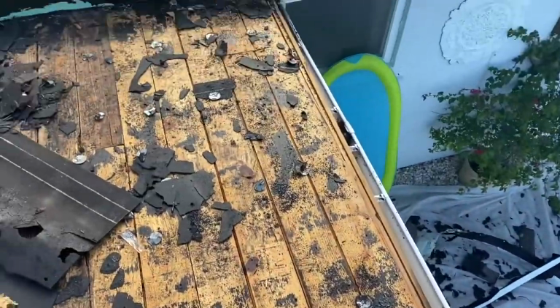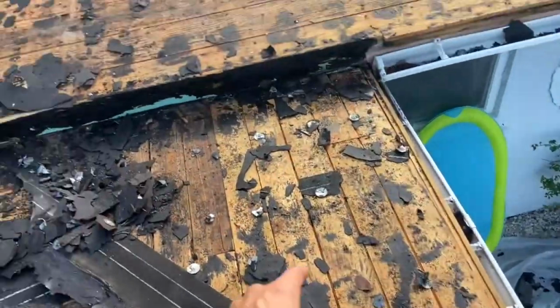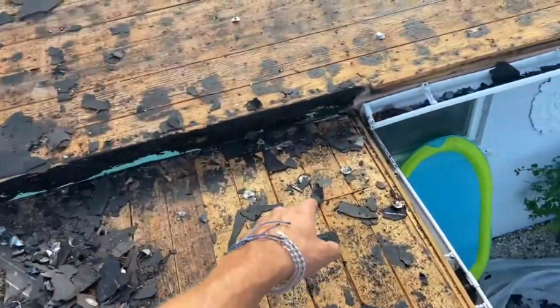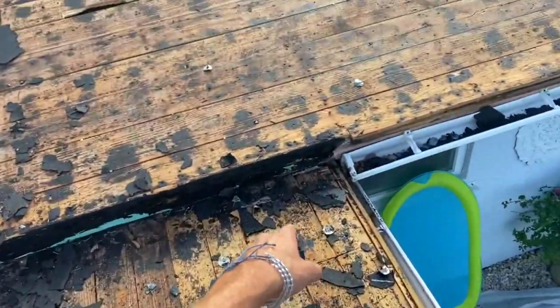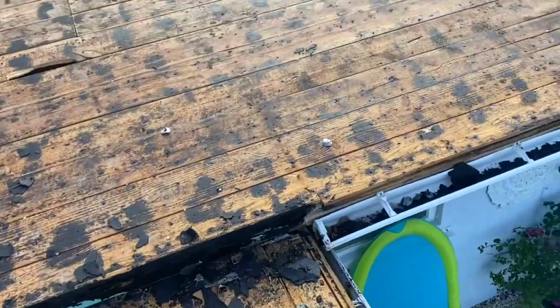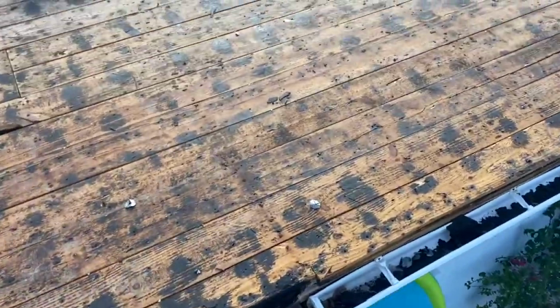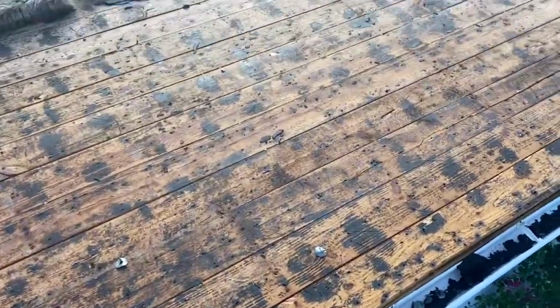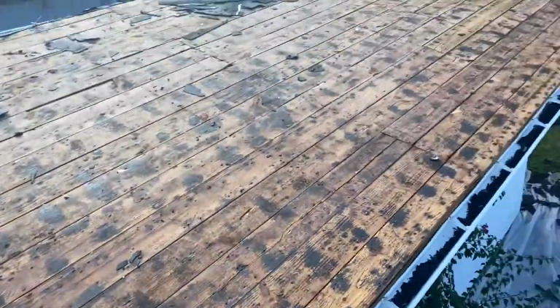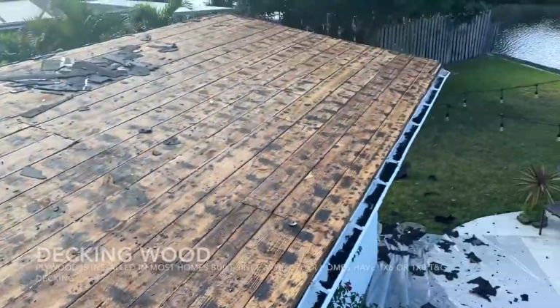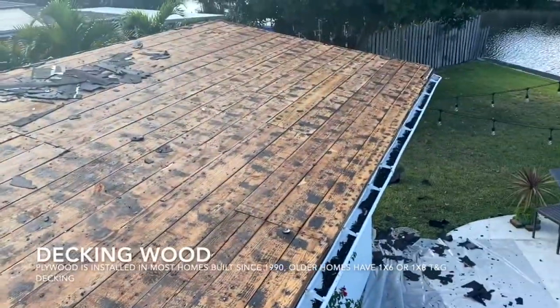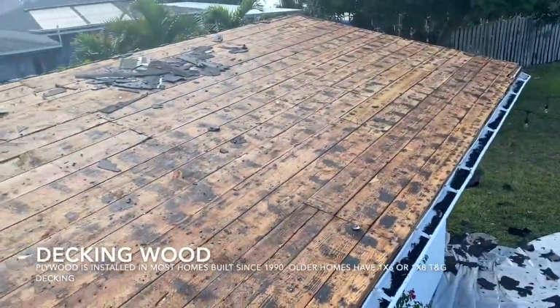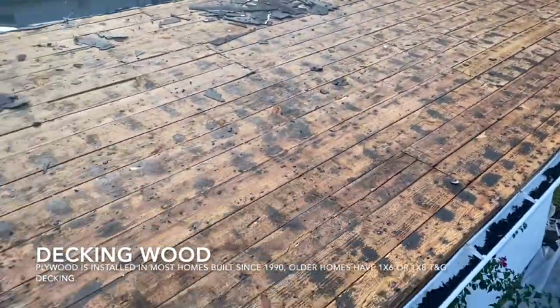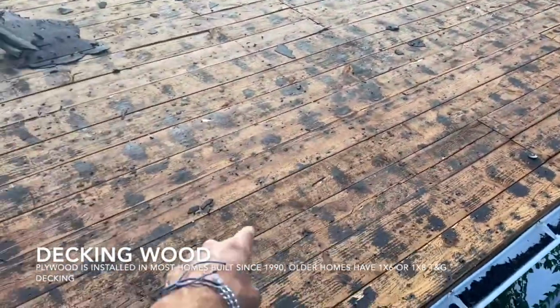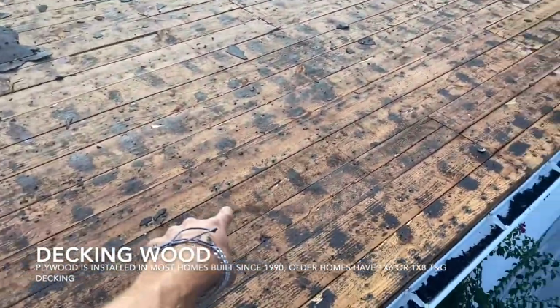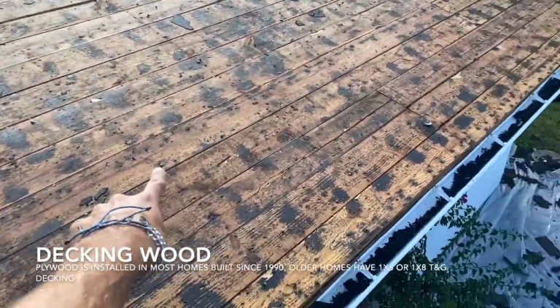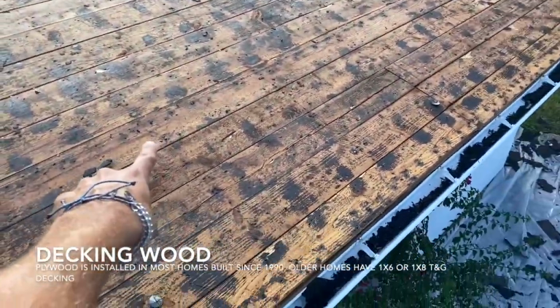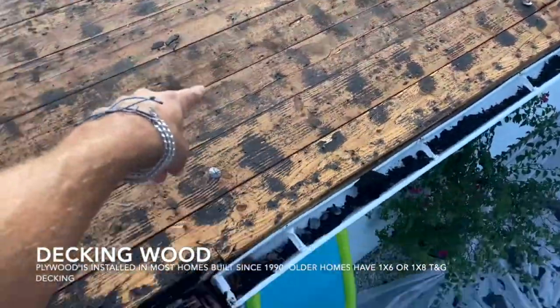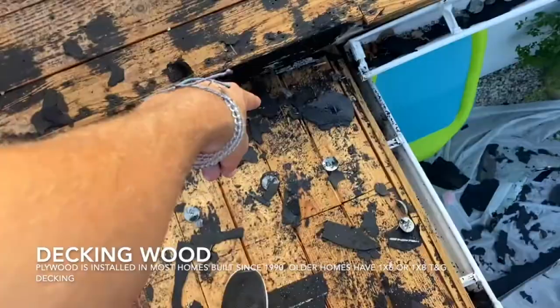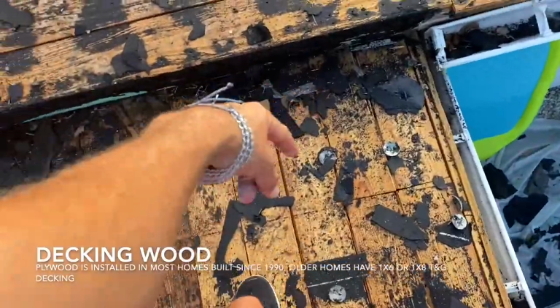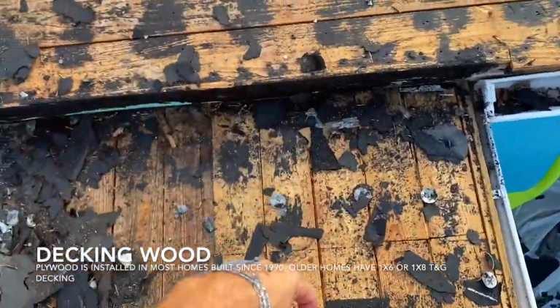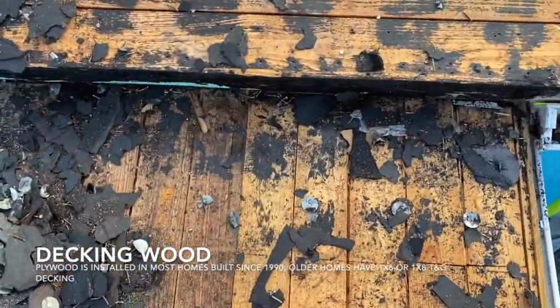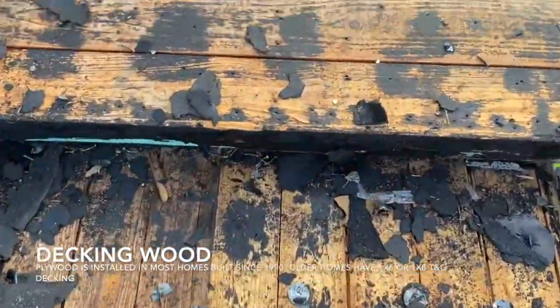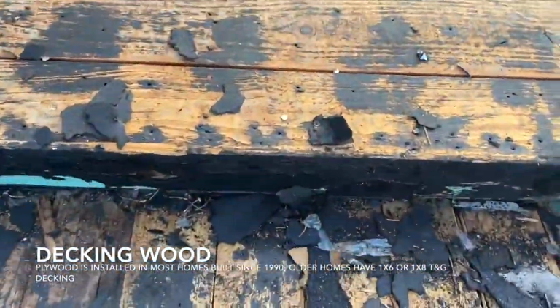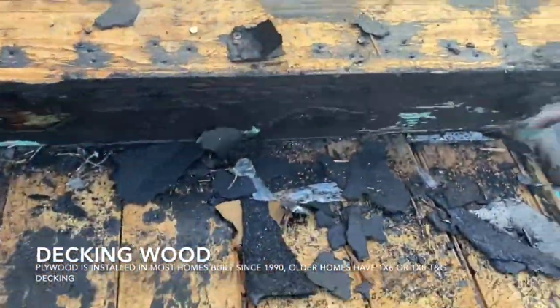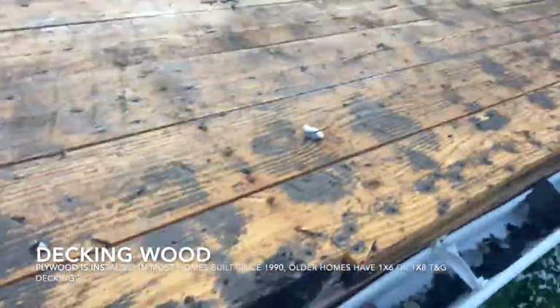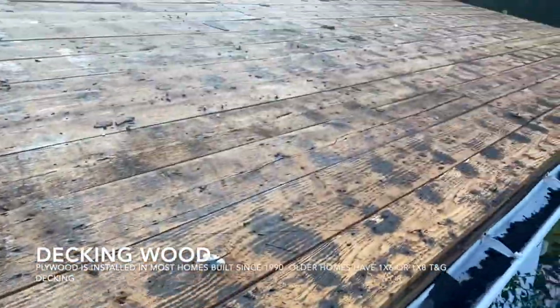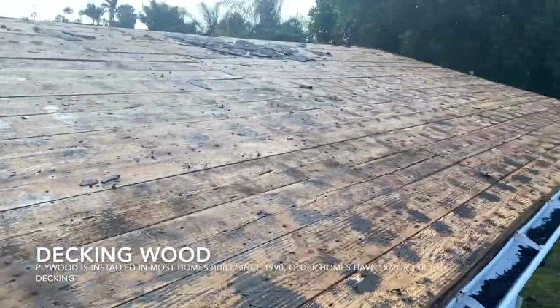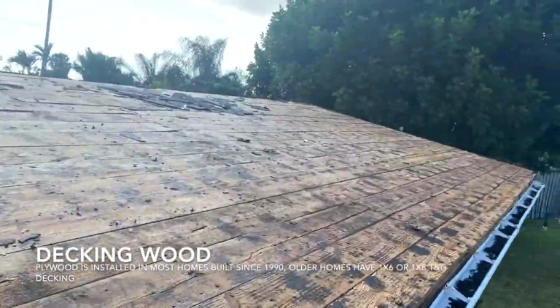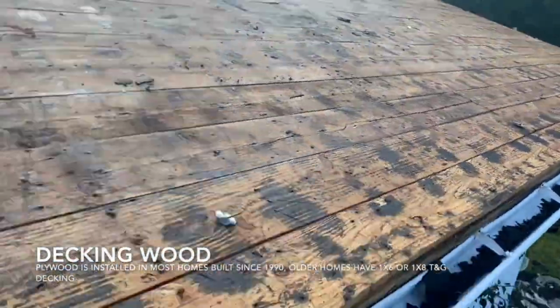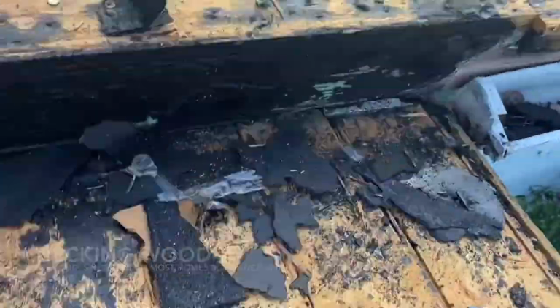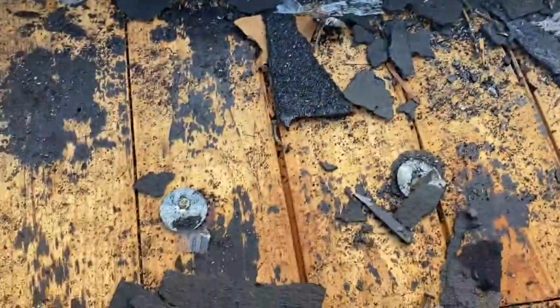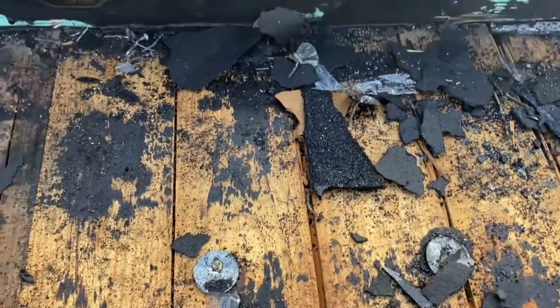We have two different sized decking woods here. That's why there's different pricing on different types of wood — this is one-by-eight and then this is one-by-six on the flat roof. The slope roof is one-by-eight; here it's one-by-six.